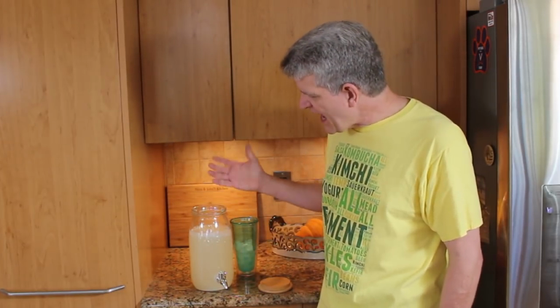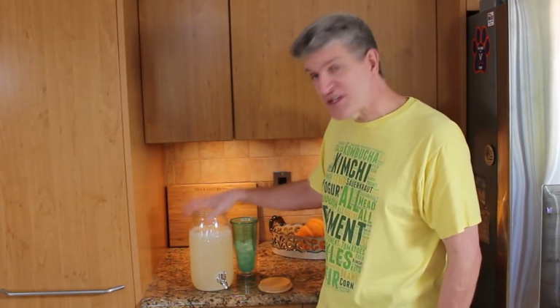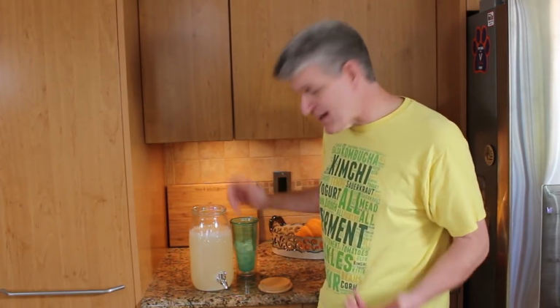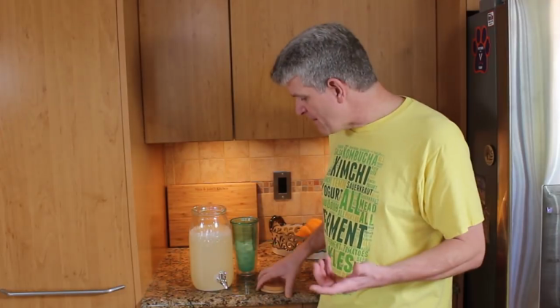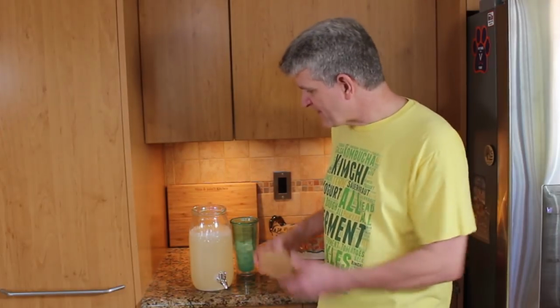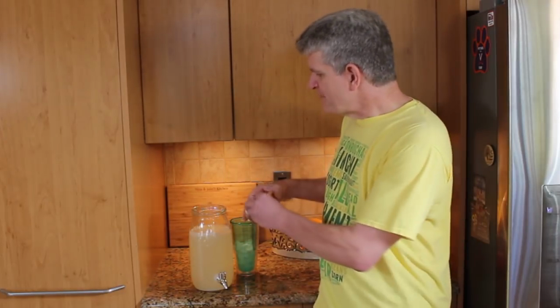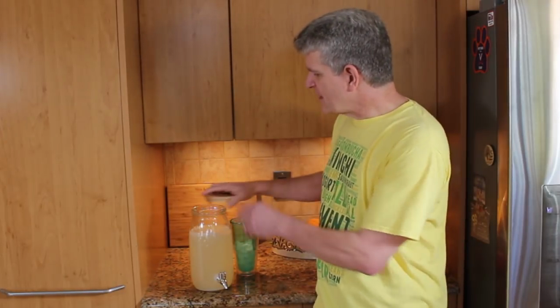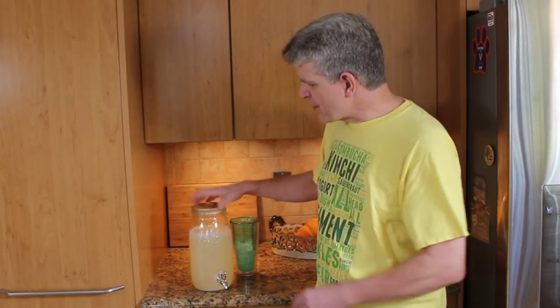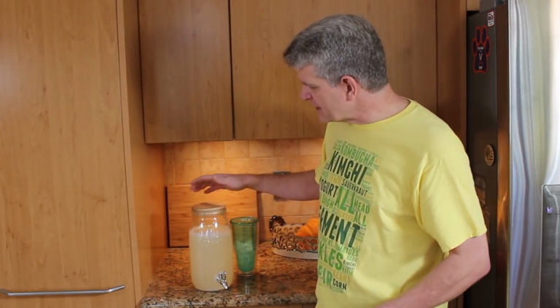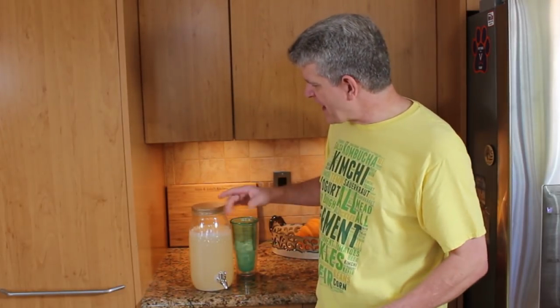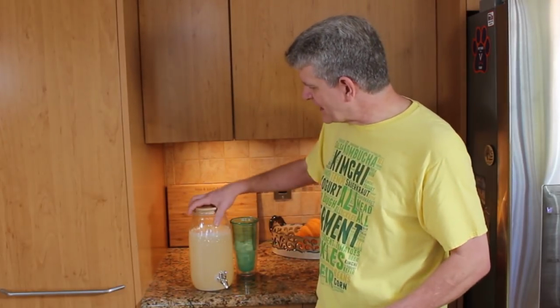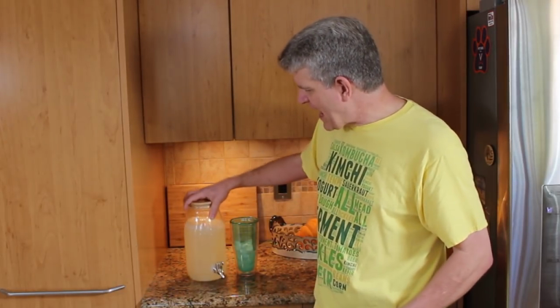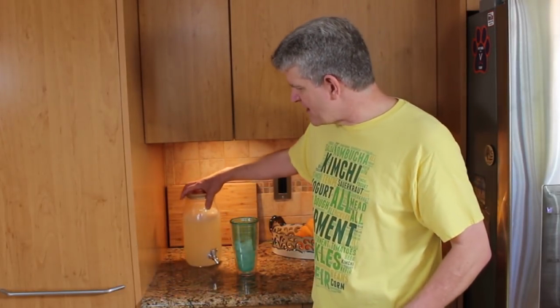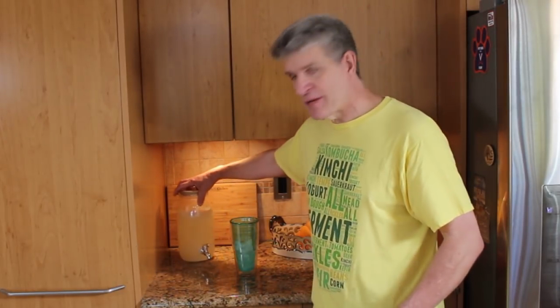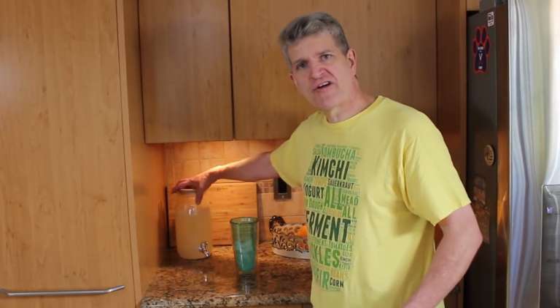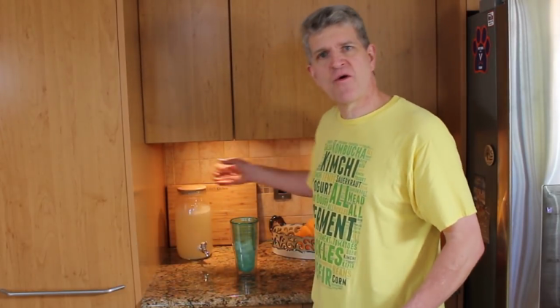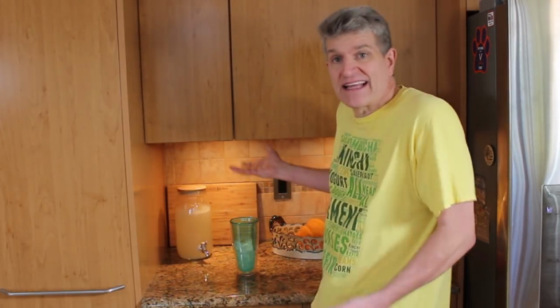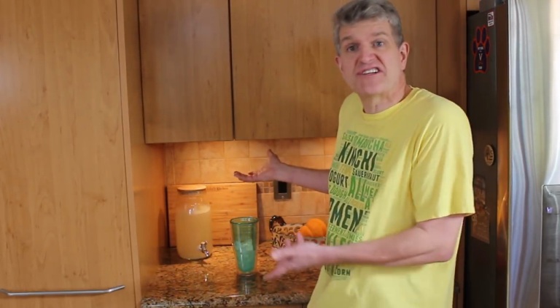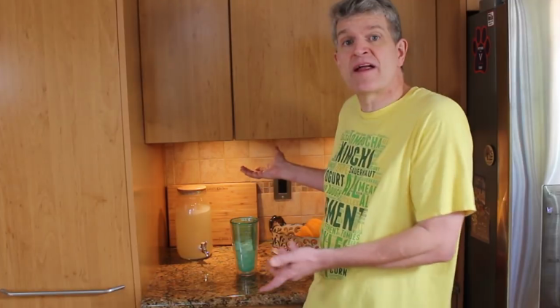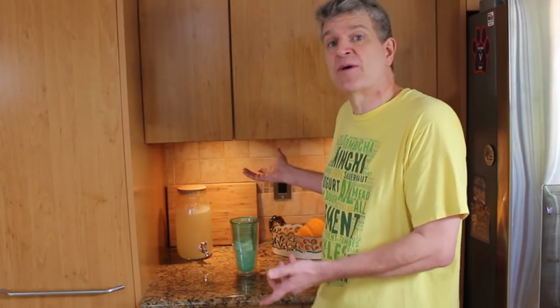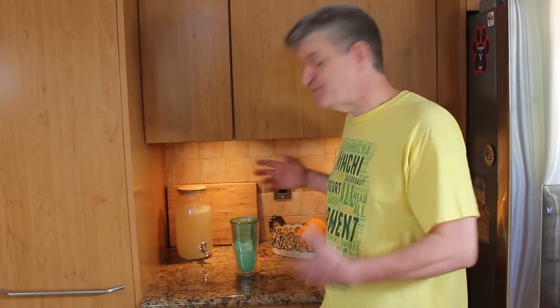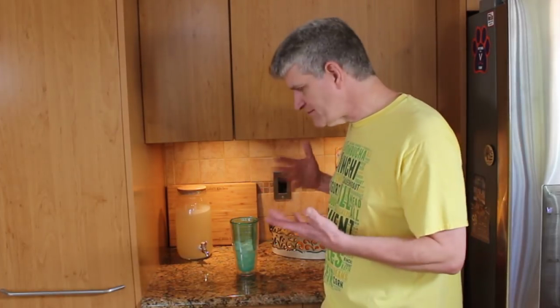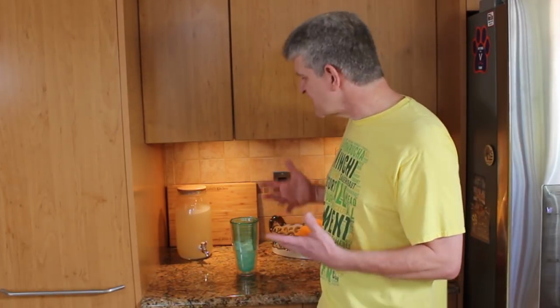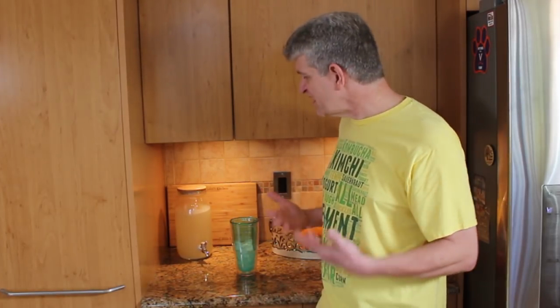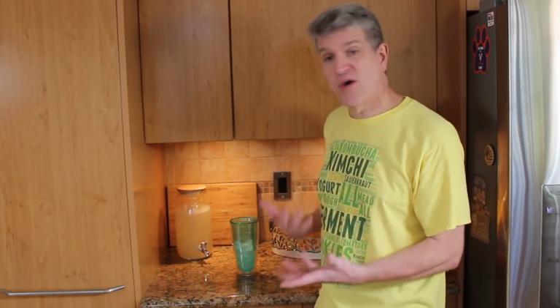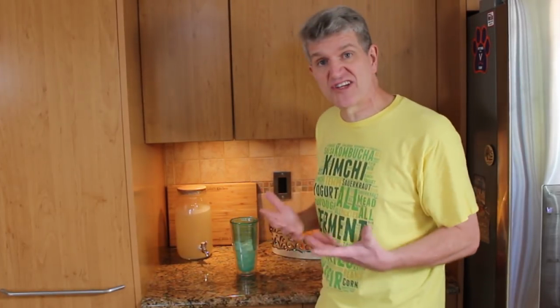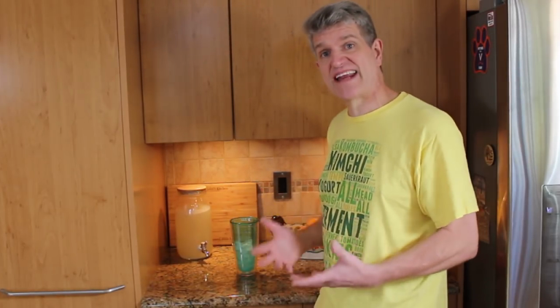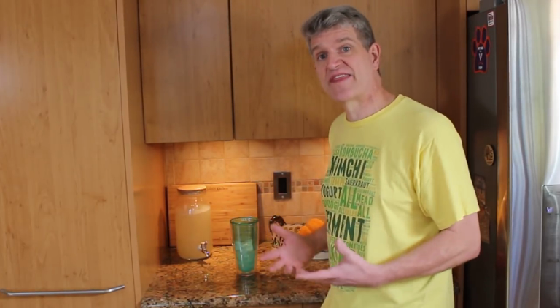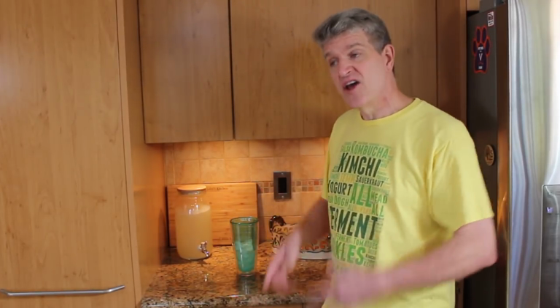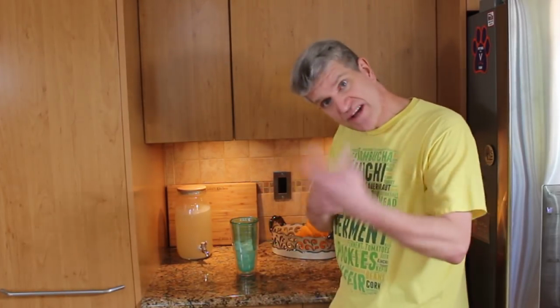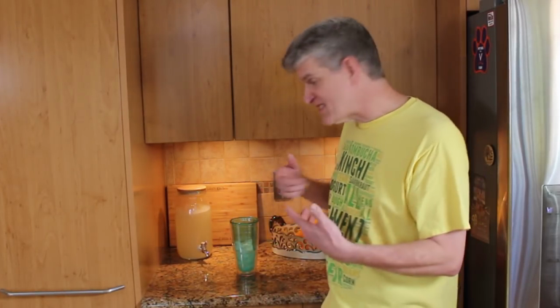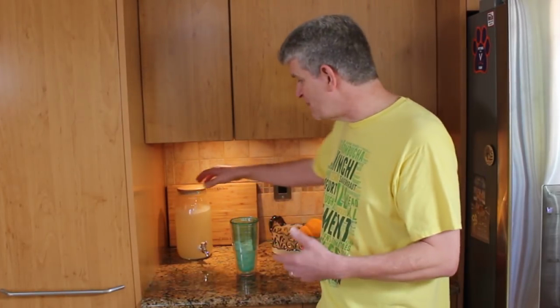Once I've topped it up, throw the lid back on and stick it back over here in the corner. I literally just keep it on the counter. You really don't have to do anything with it once it's established.